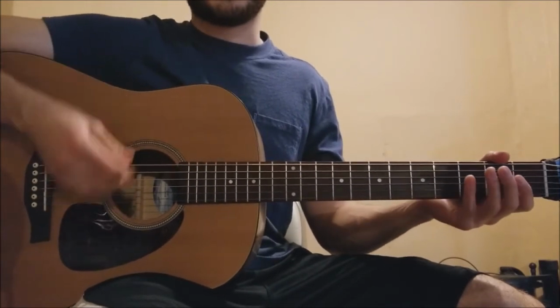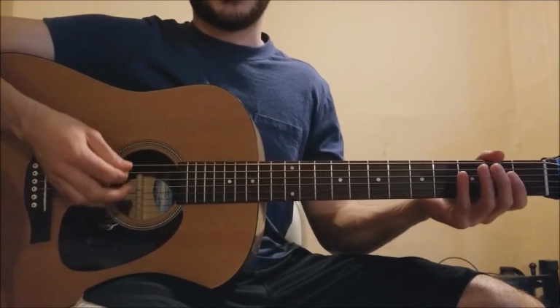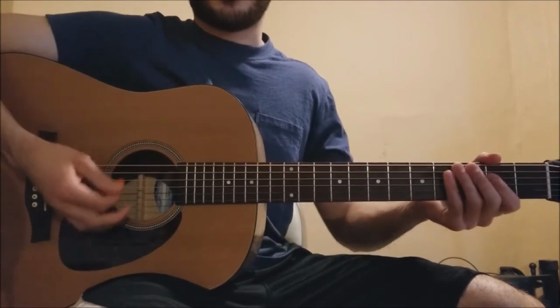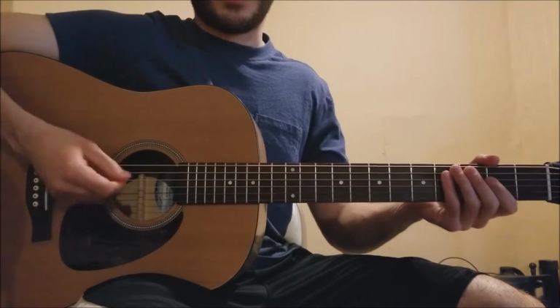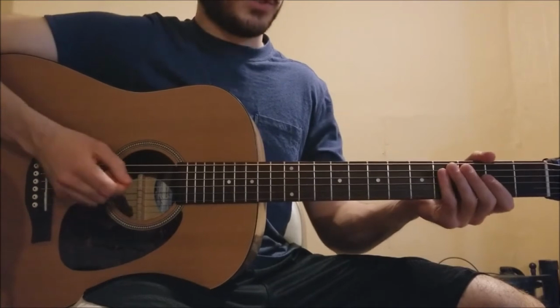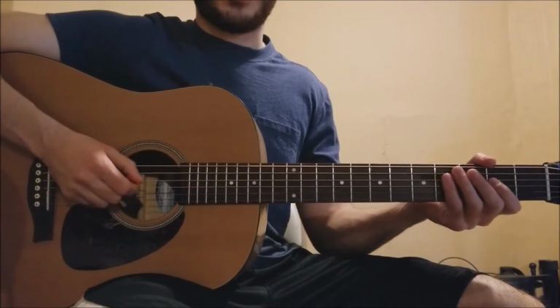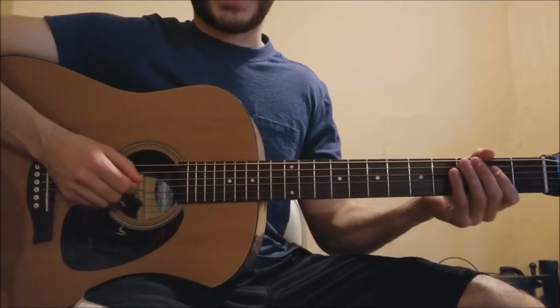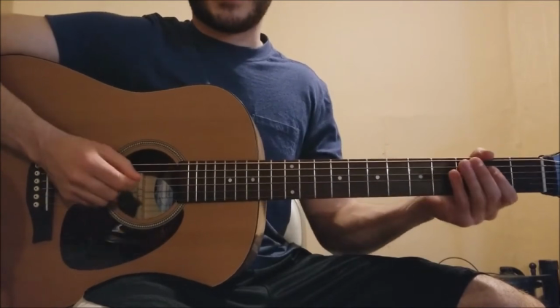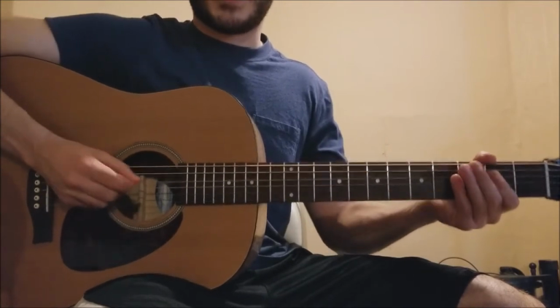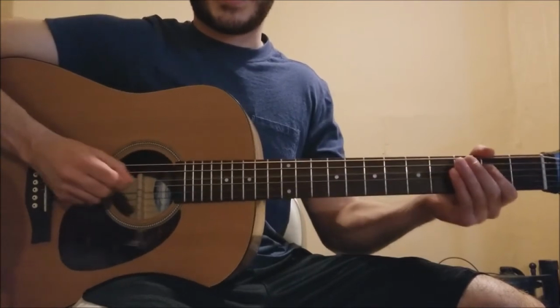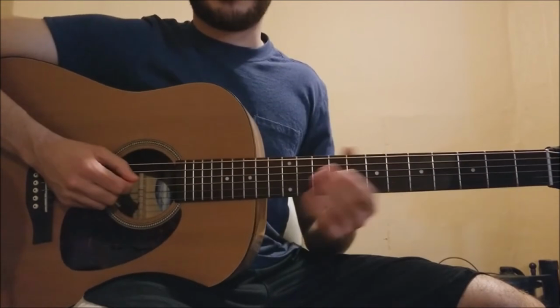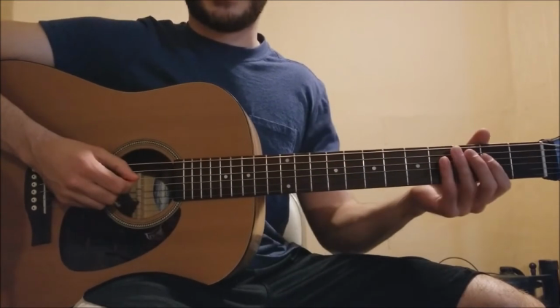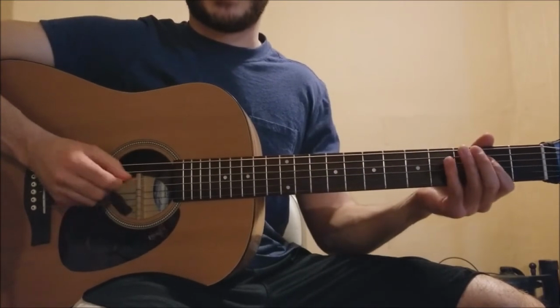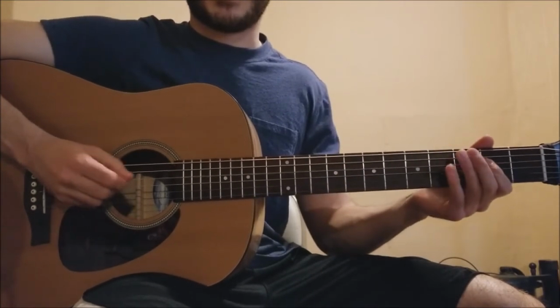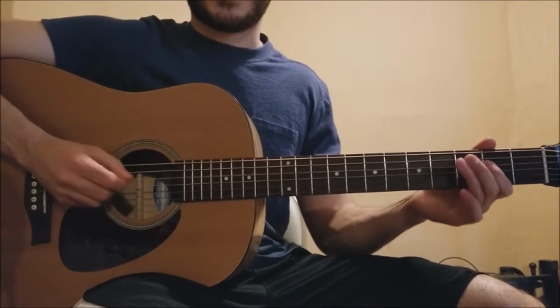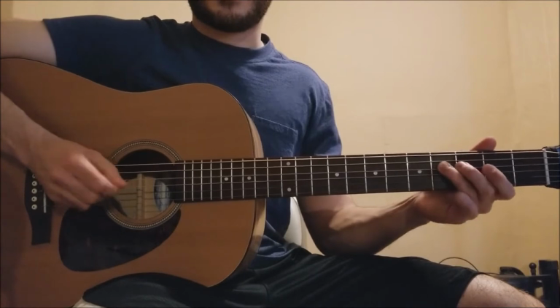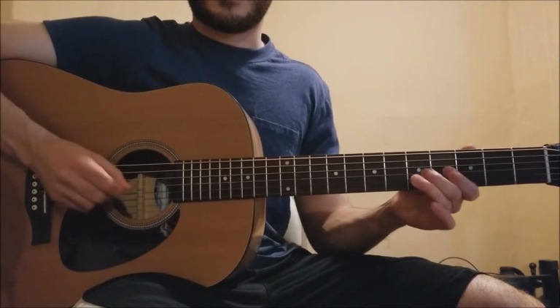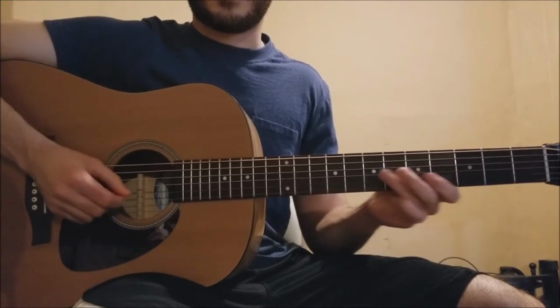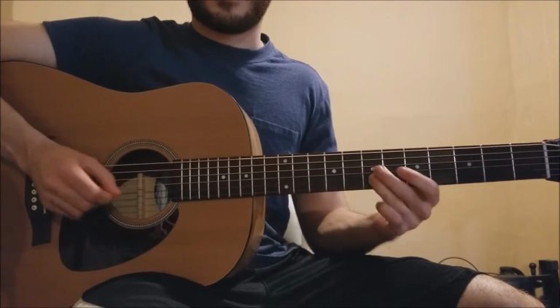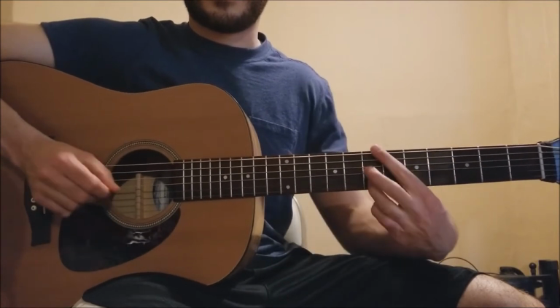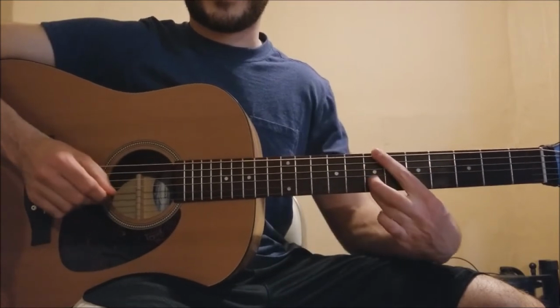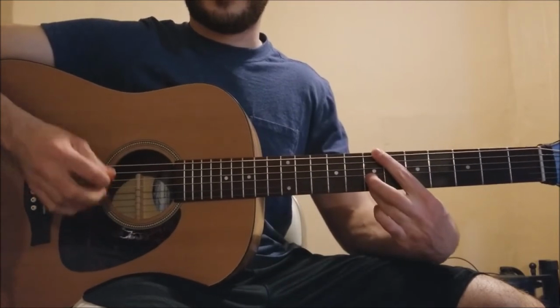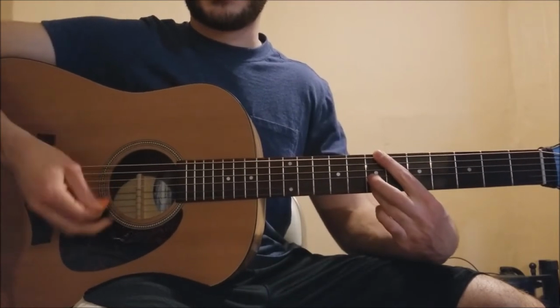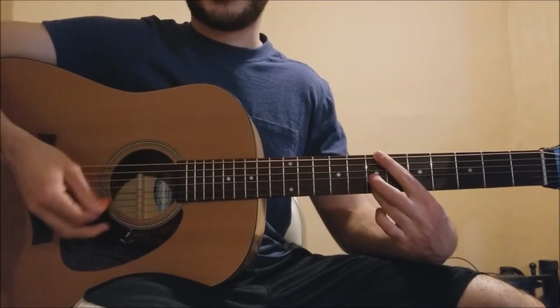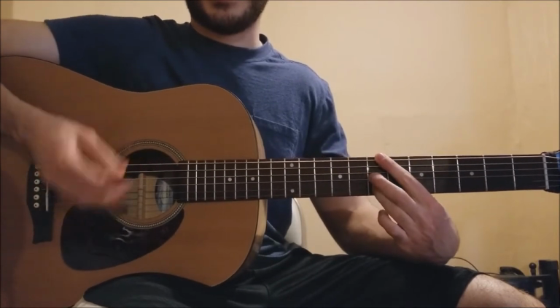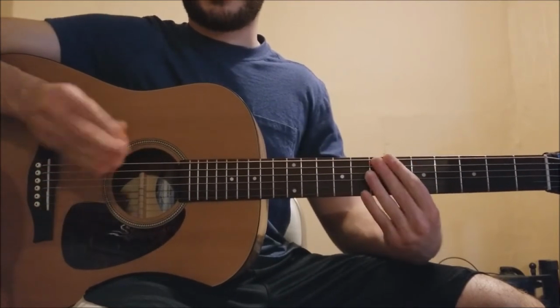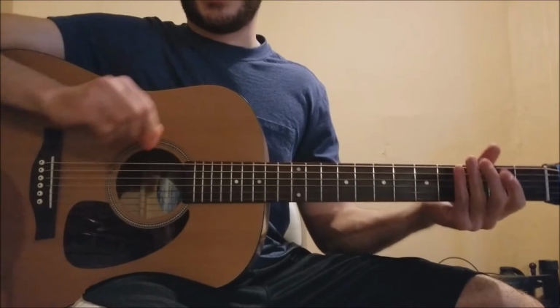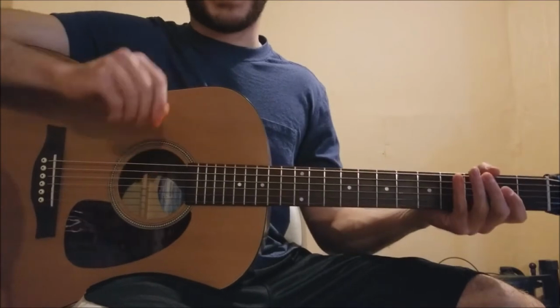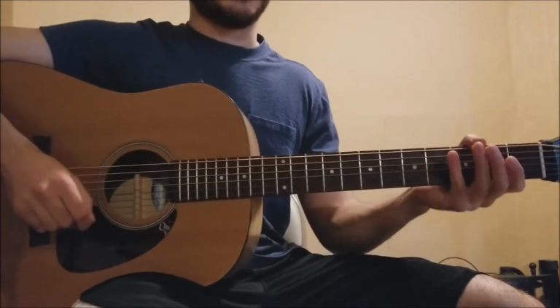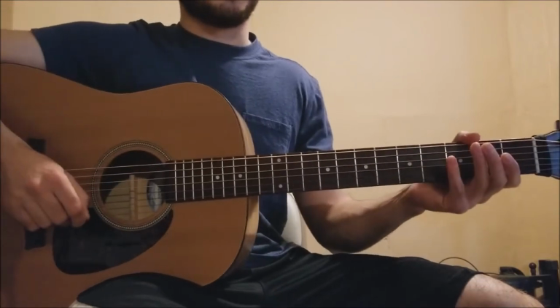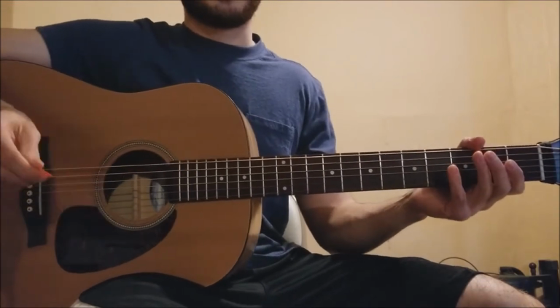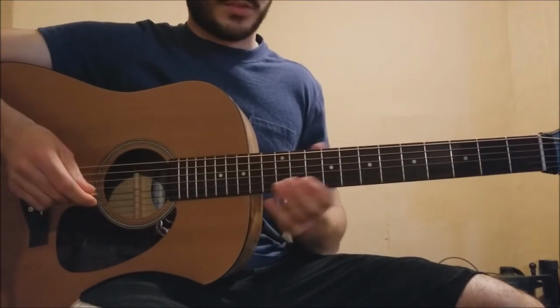It's very important how he picks those notes — he's really varying the intensity with his right hand when picking. Just something to listen for.